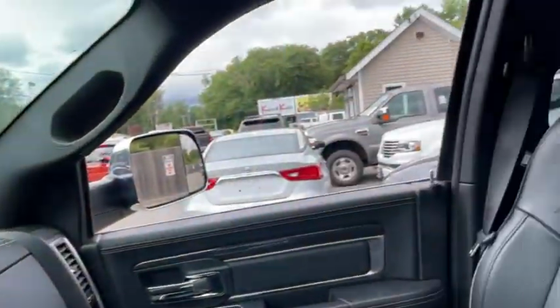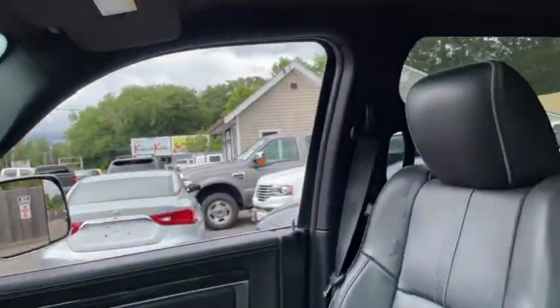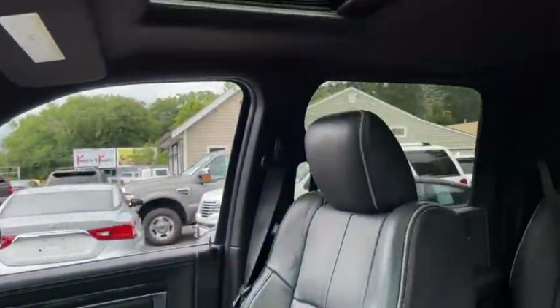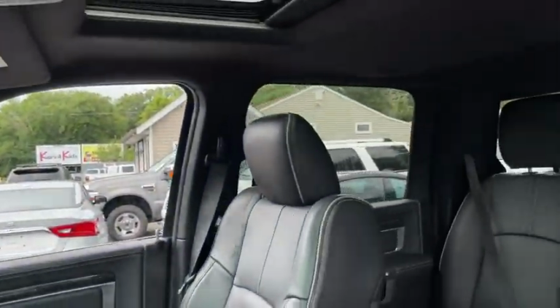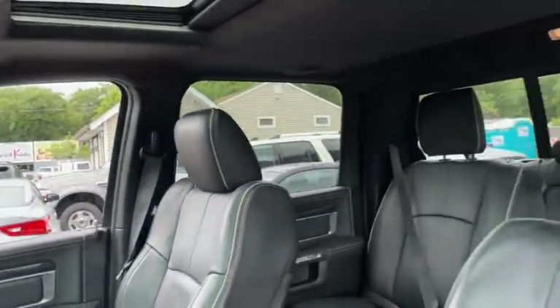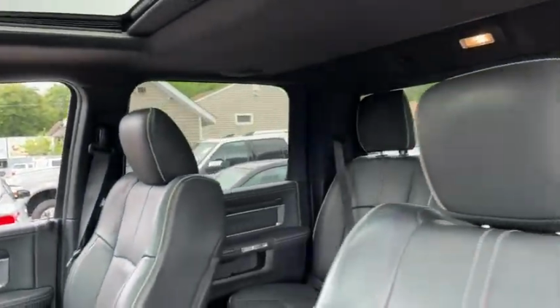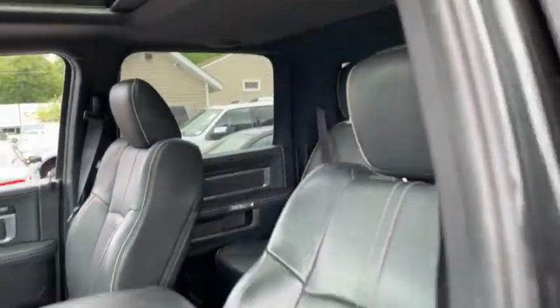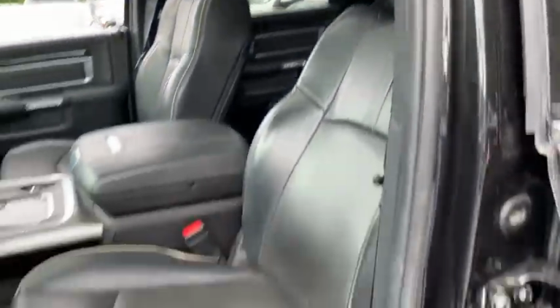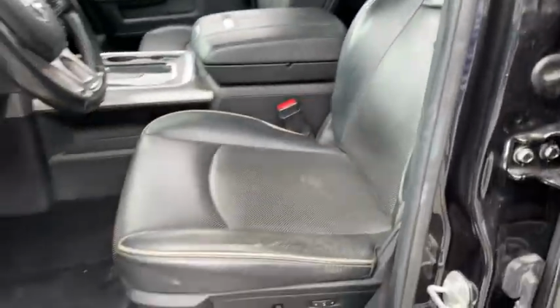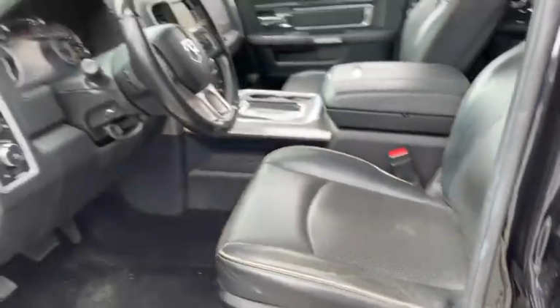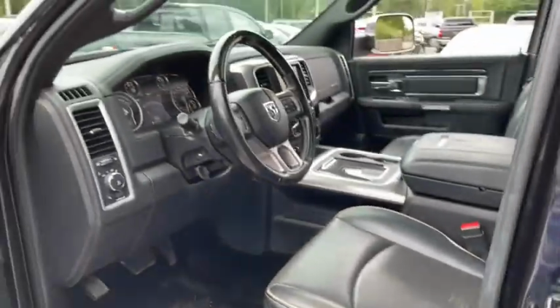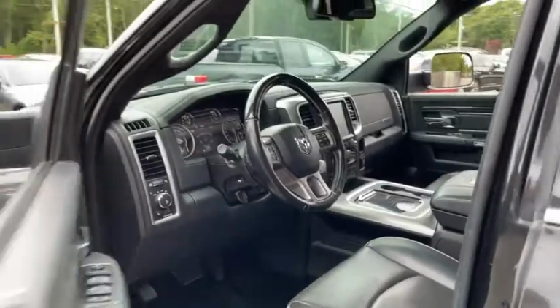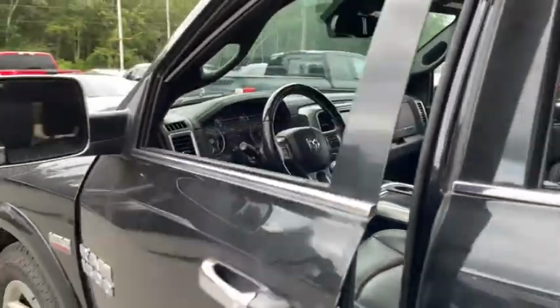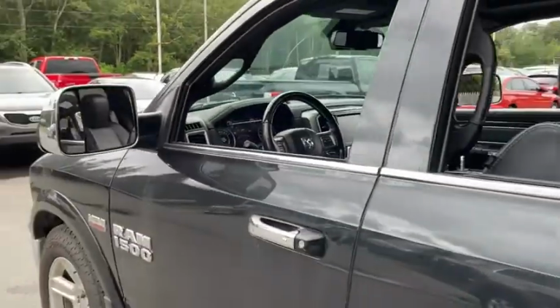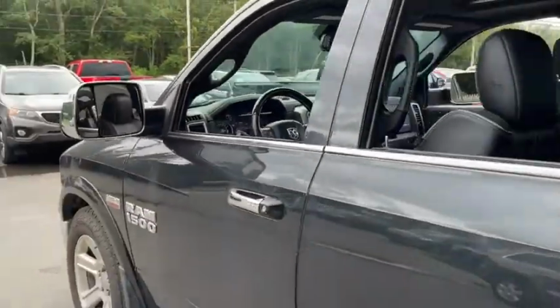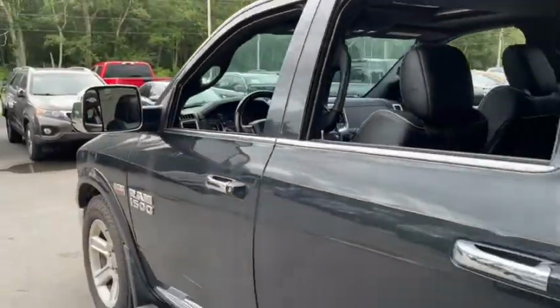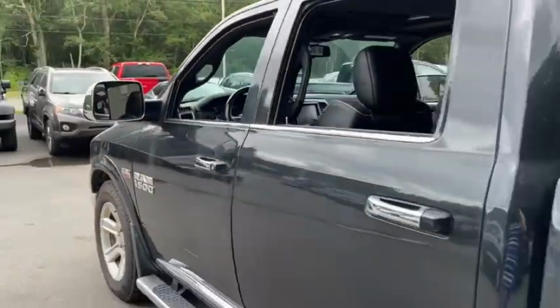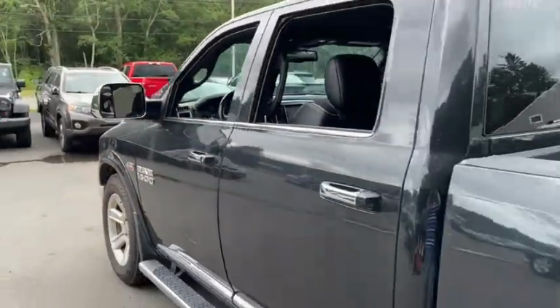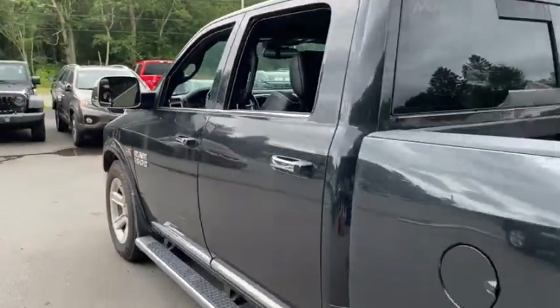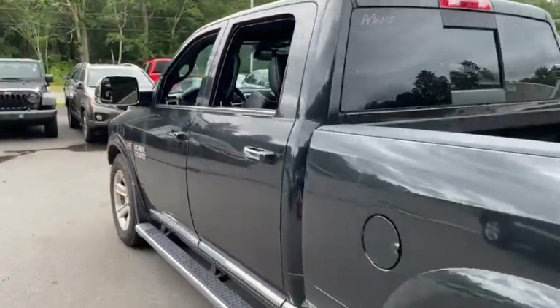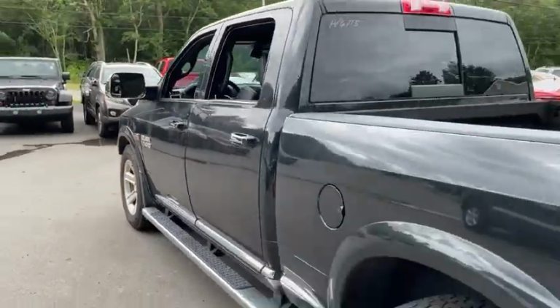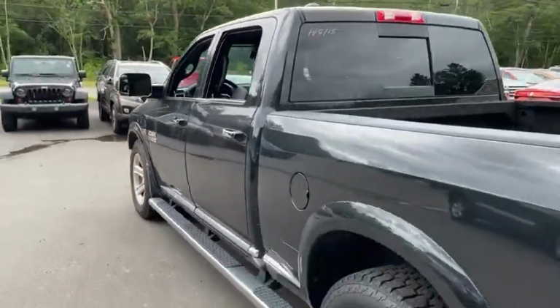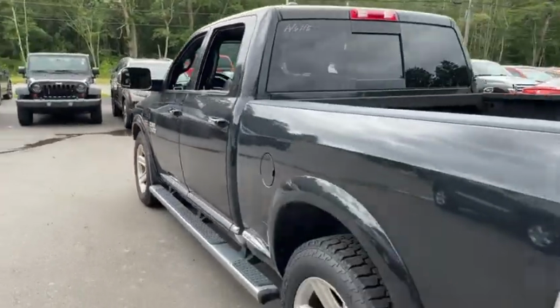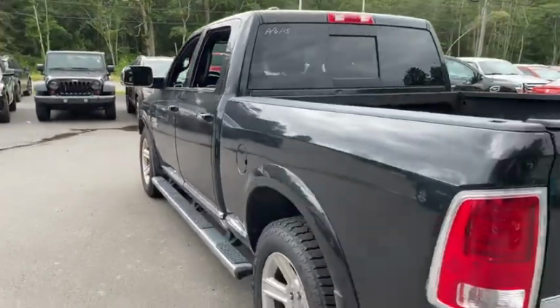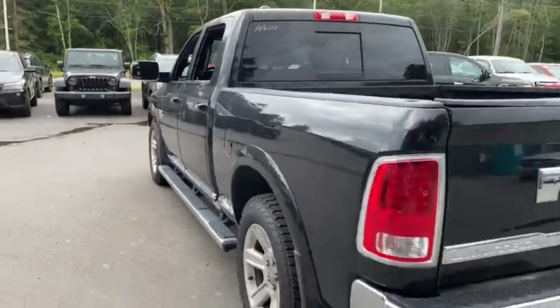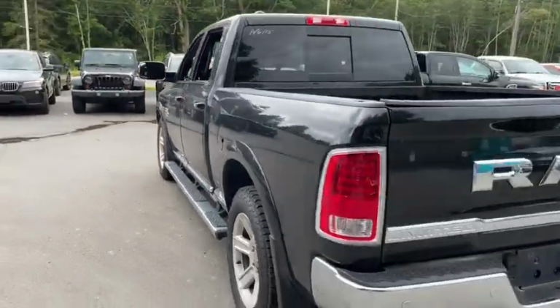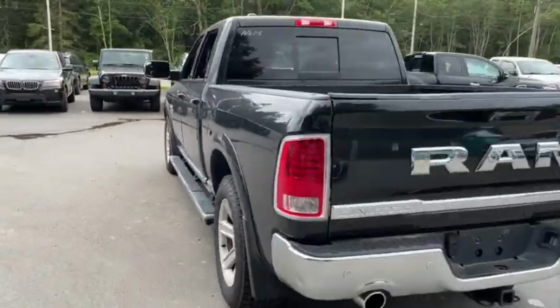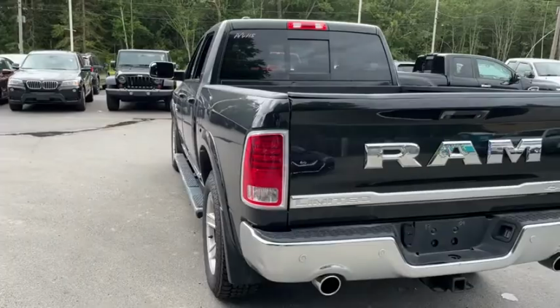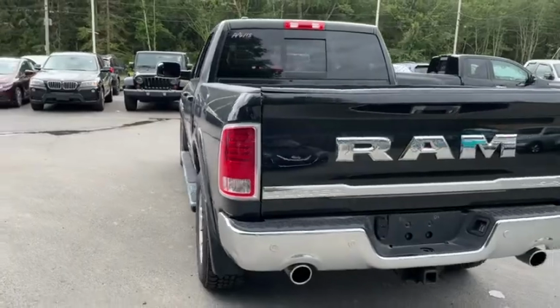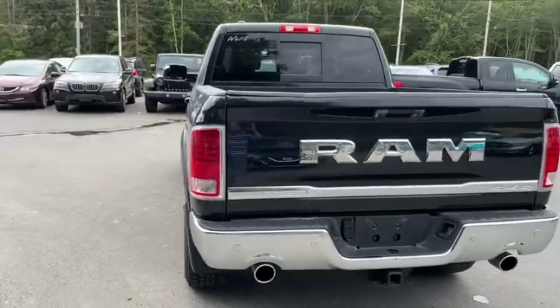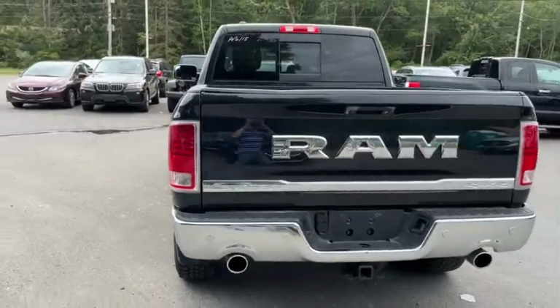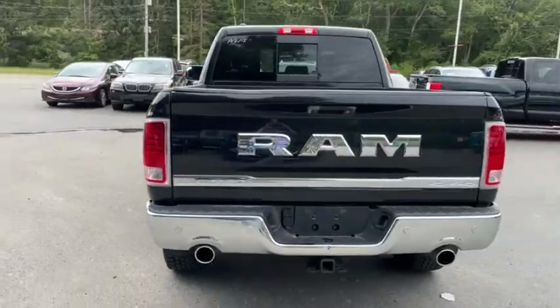Bucket seats, rear window defroster, compass, electronic stability control, fog lights, heated front seats, outside temperature gauge, and ventilated front seats.